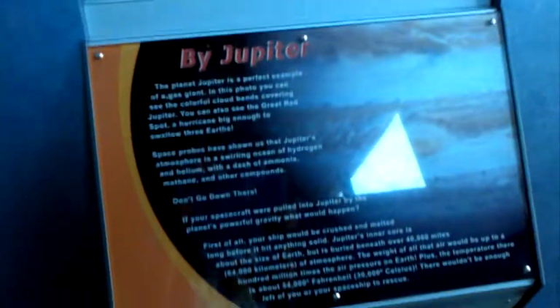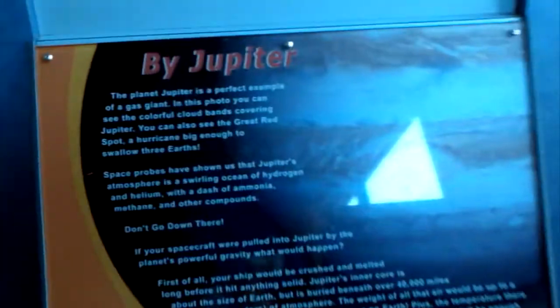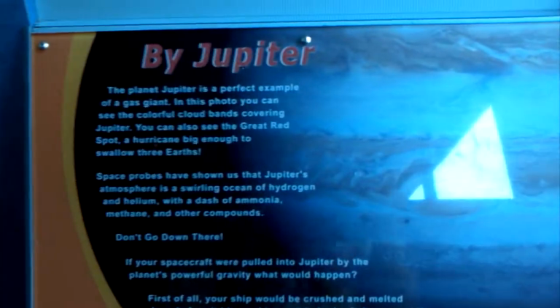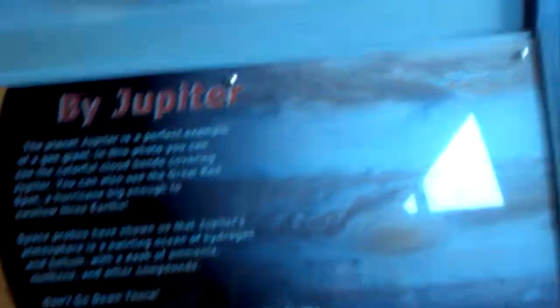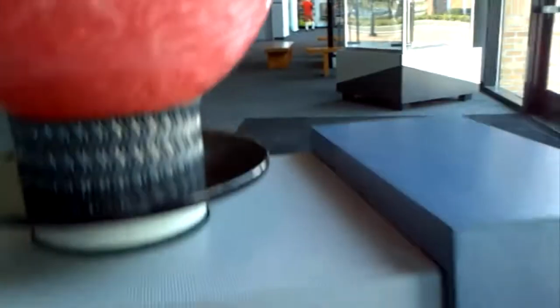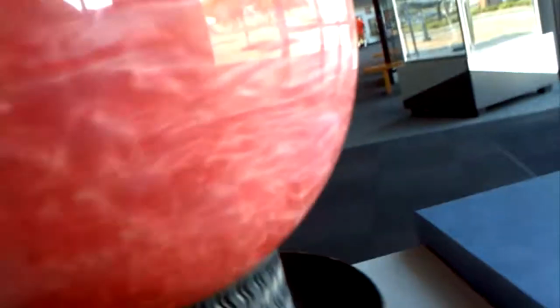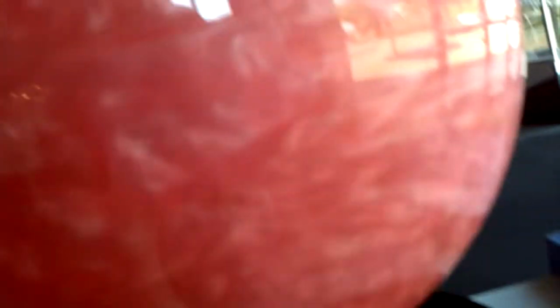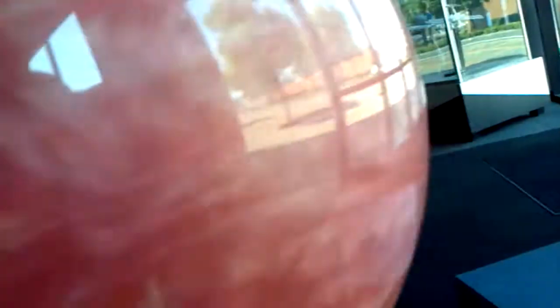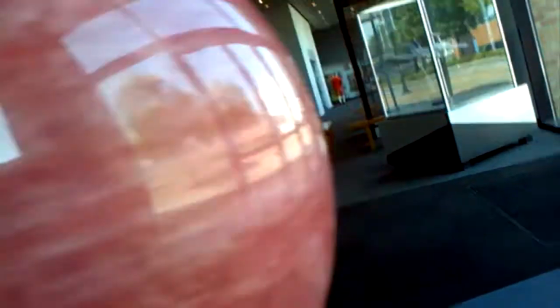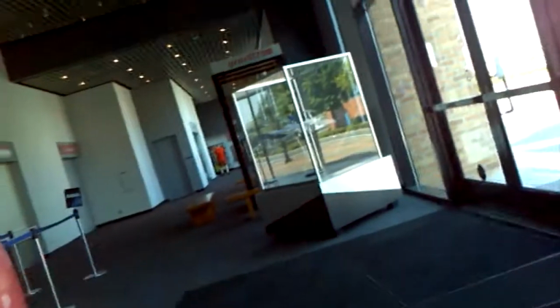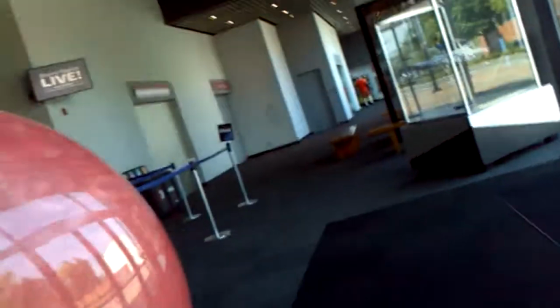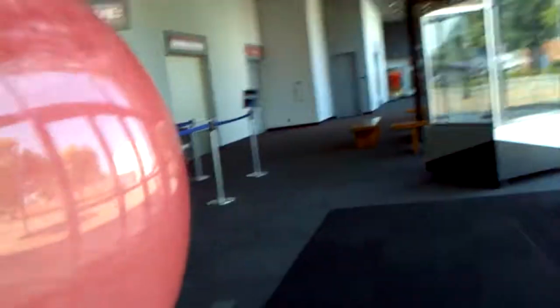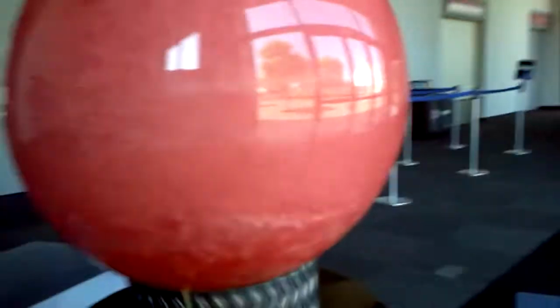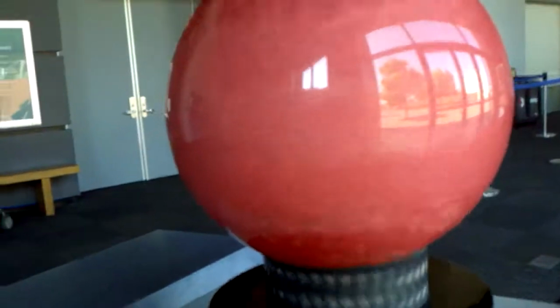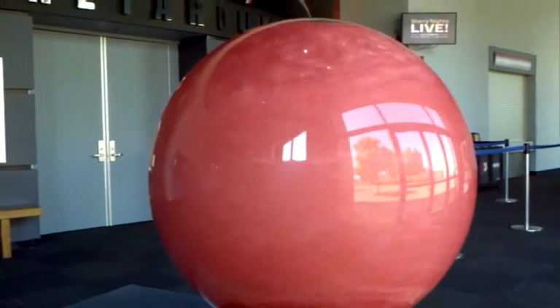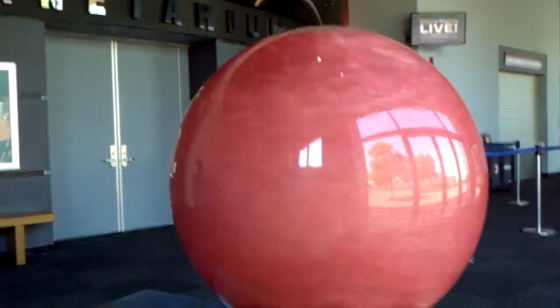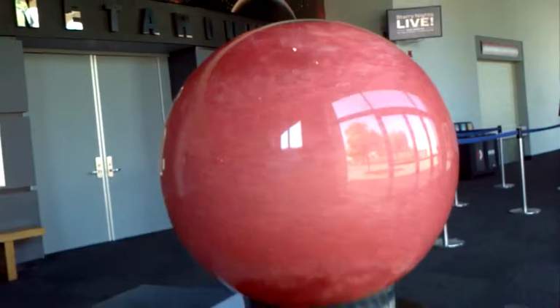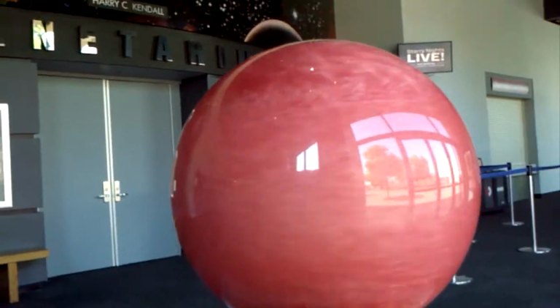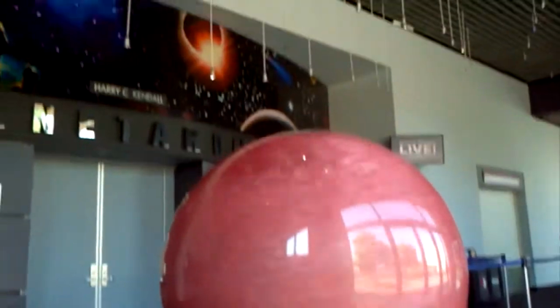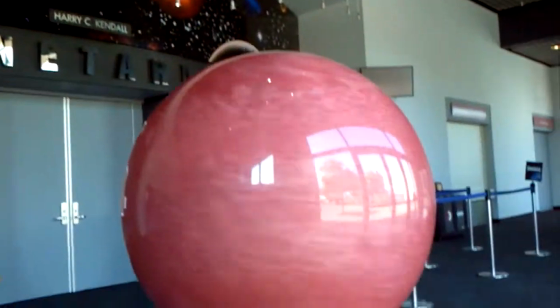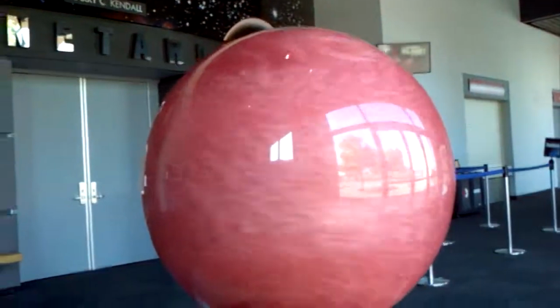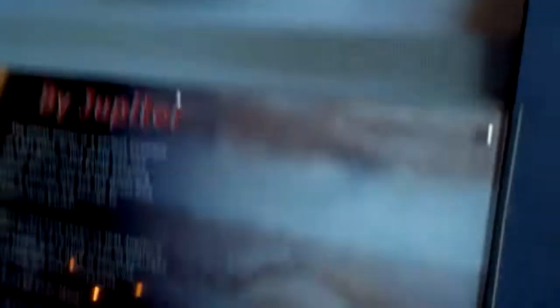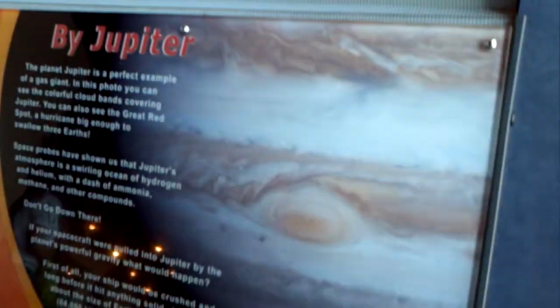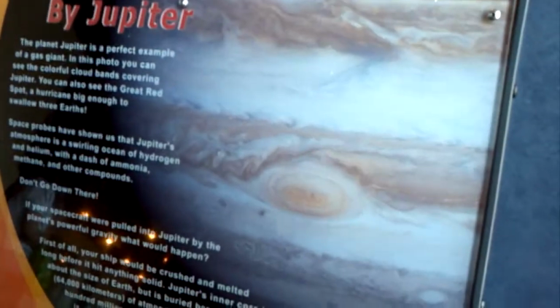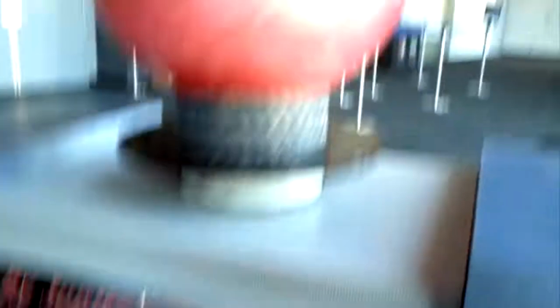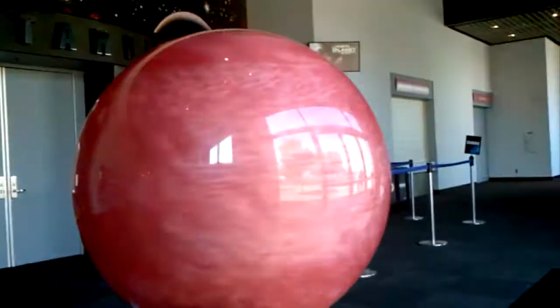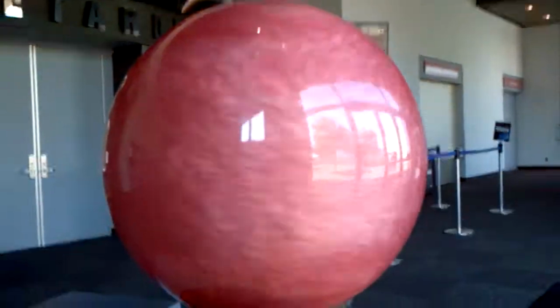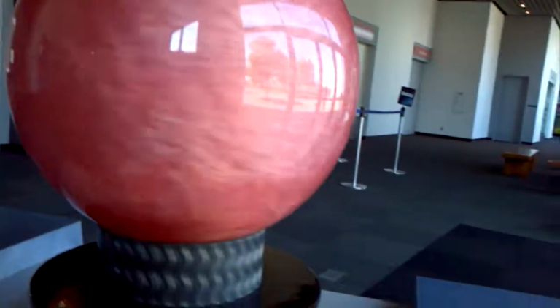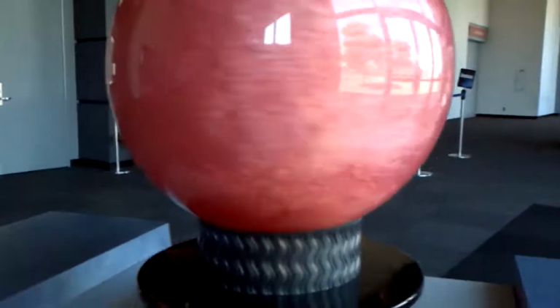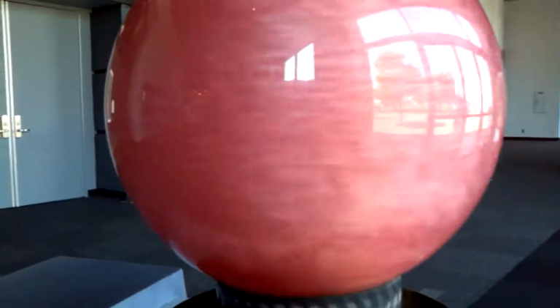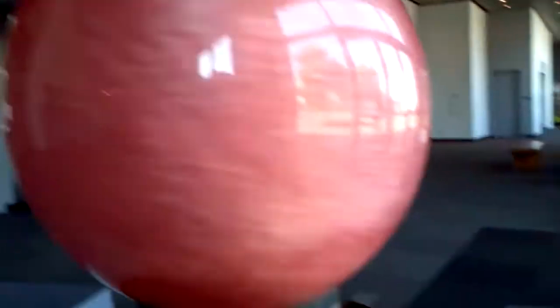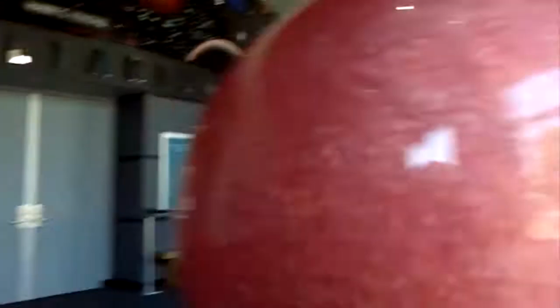This is the gas giant exhibit. This is amazing. It actually shows what a gas giant would look like. And see Jupiter spinning like this. It's pretty cool.